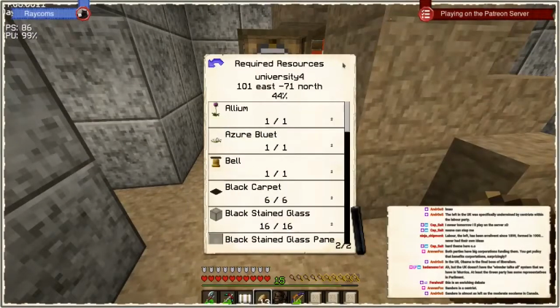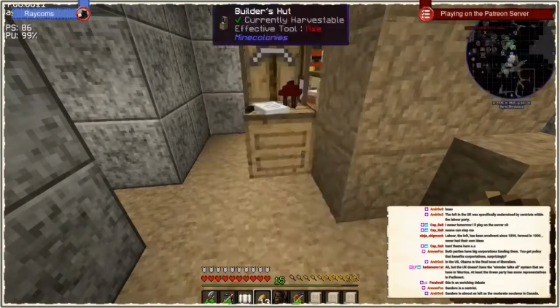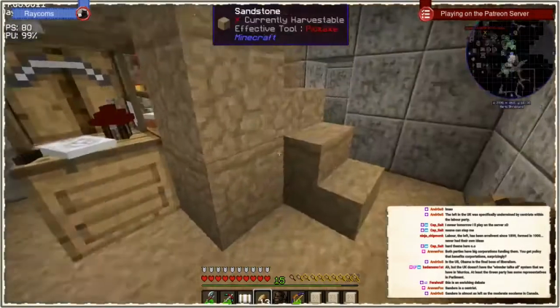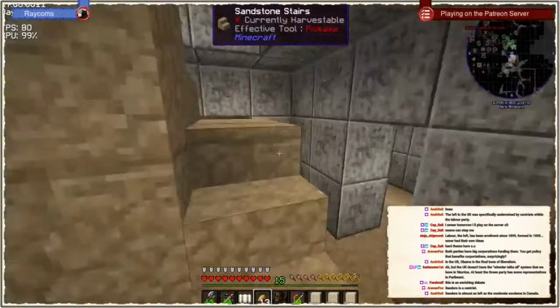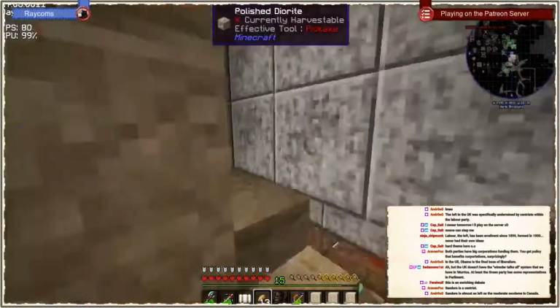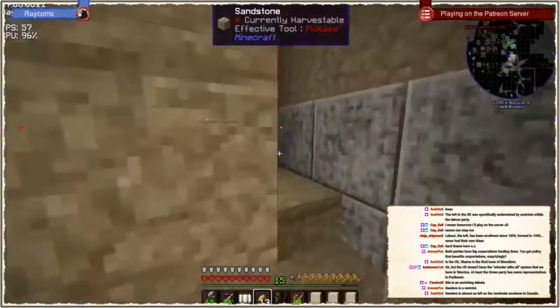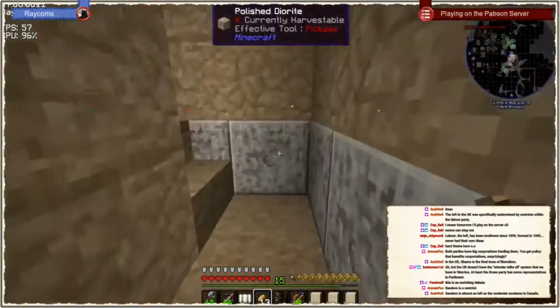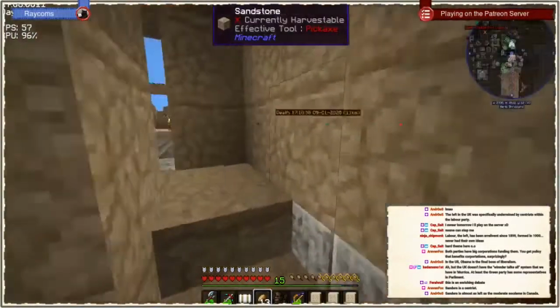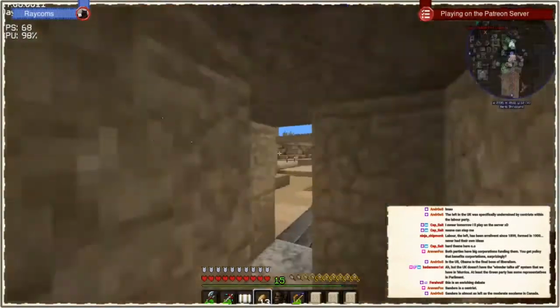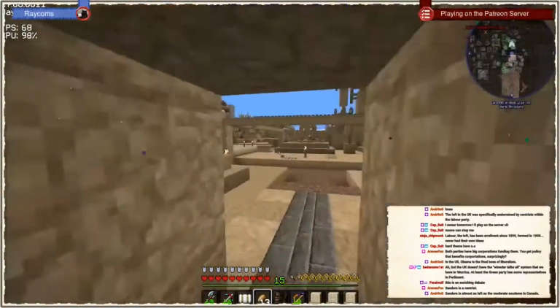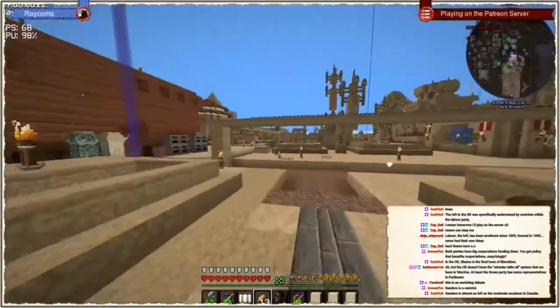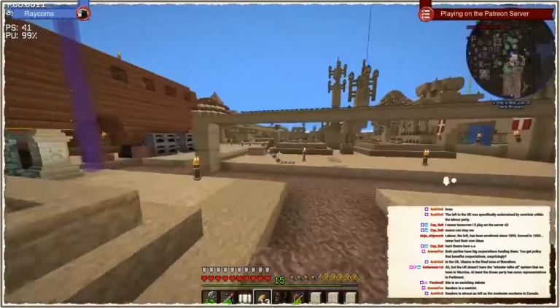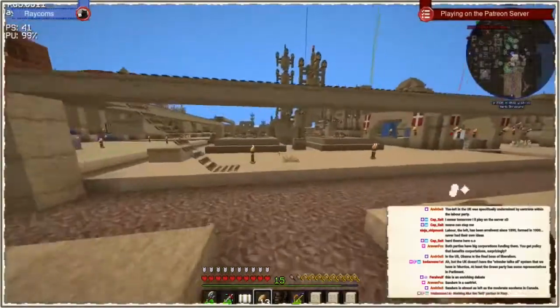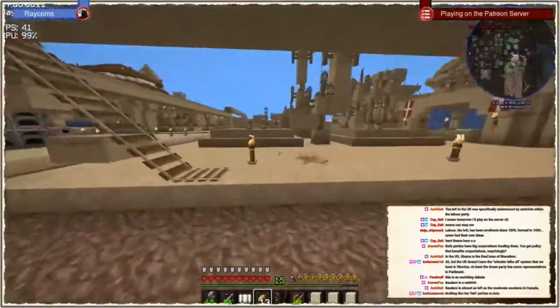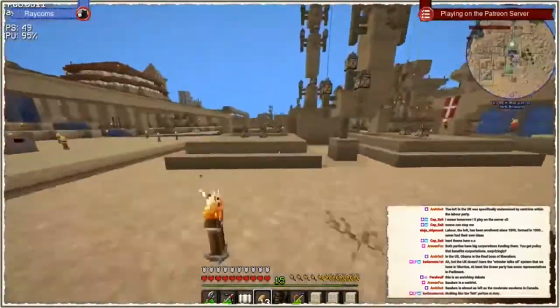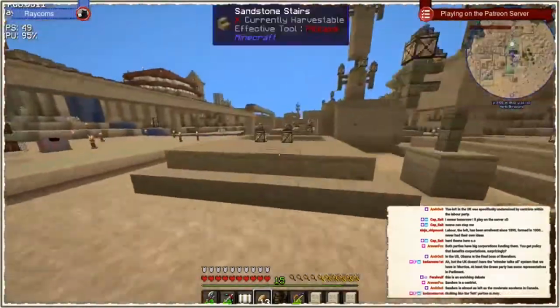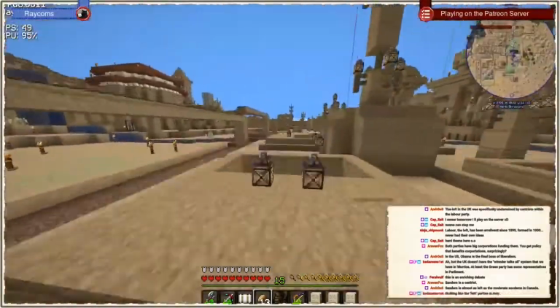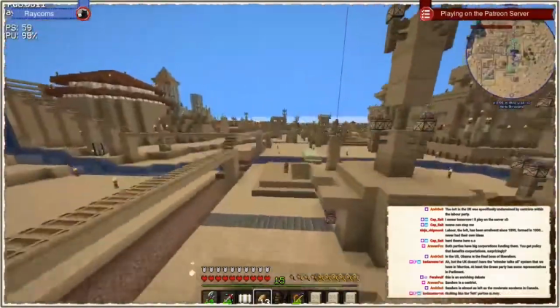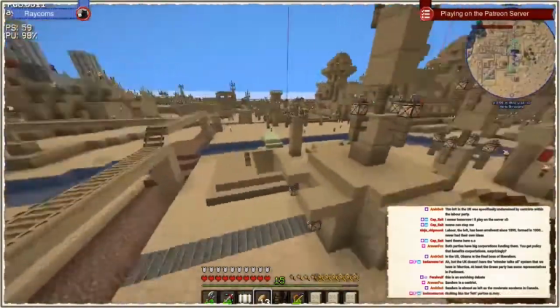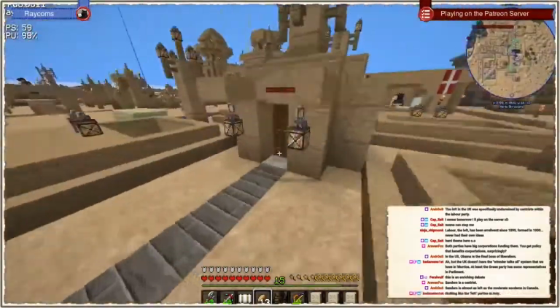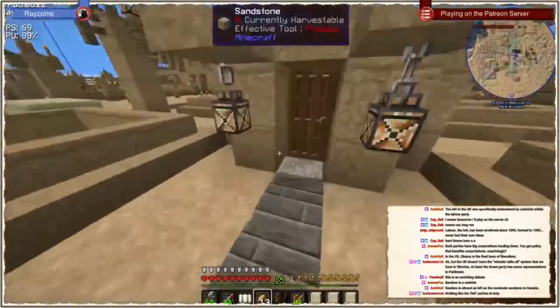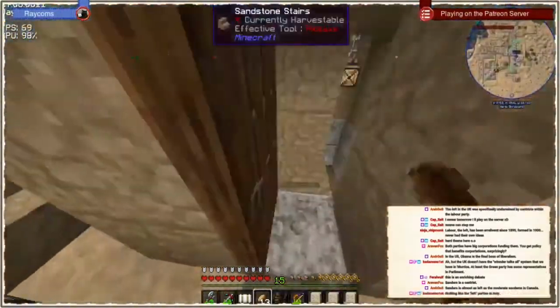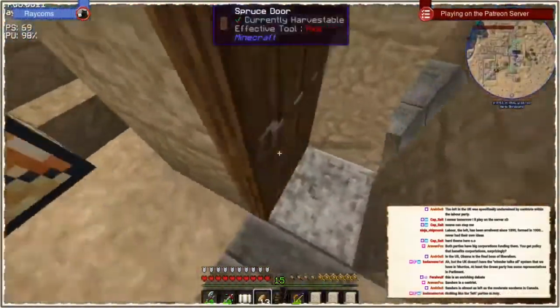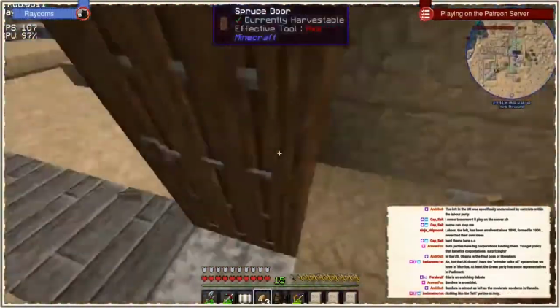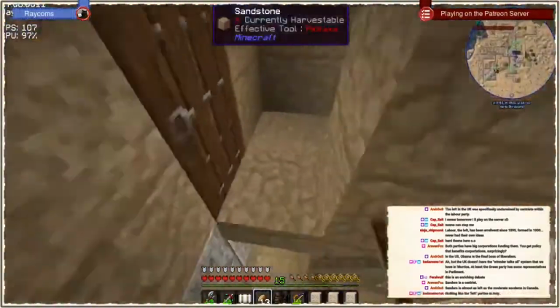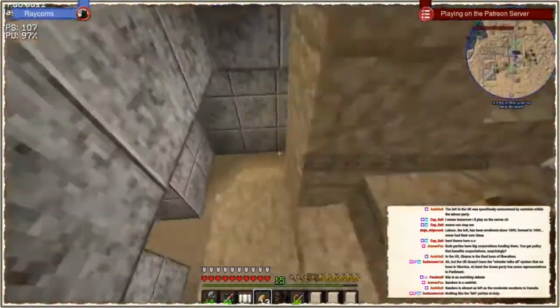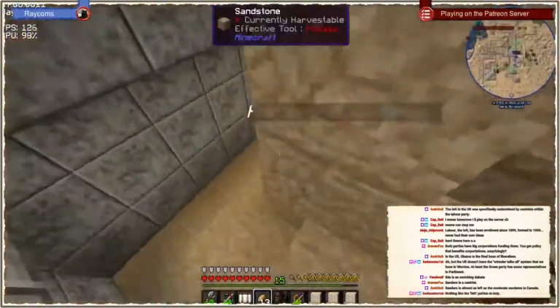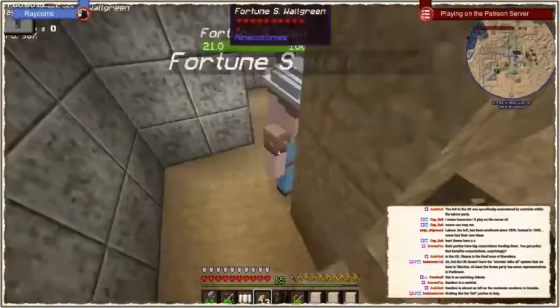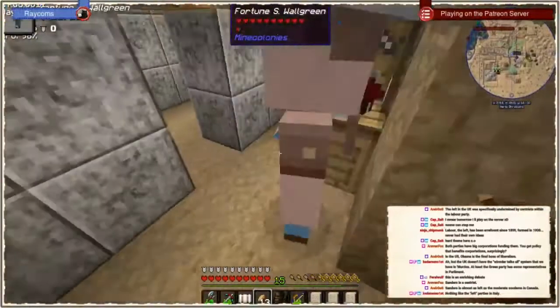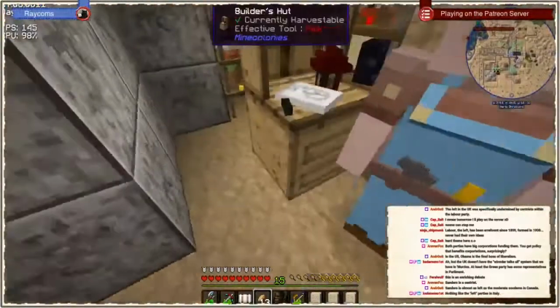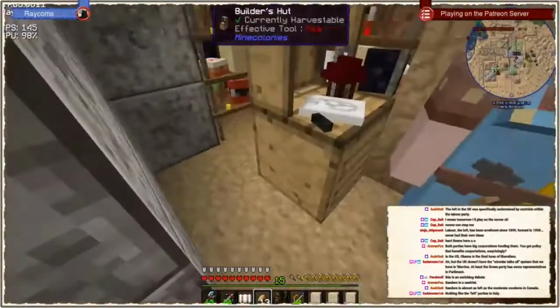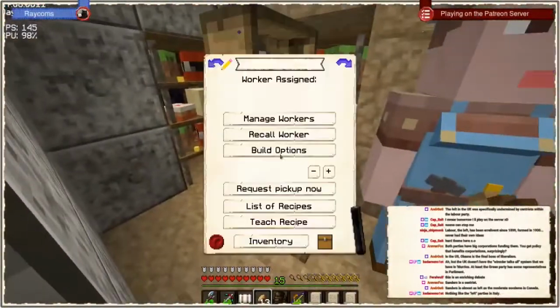Let's check on our builders - the university is at 44% now, so that's going nicely. I was concerned we would only get to 40% in the entire stream.